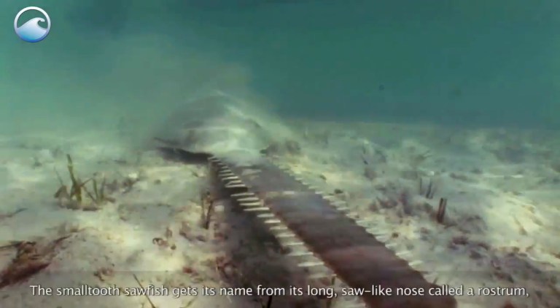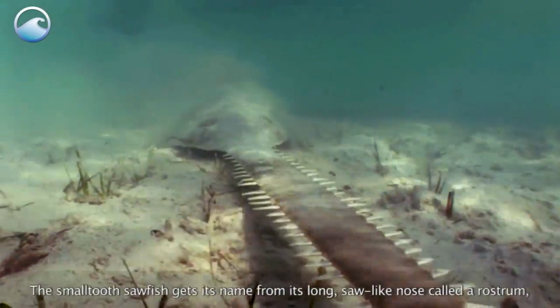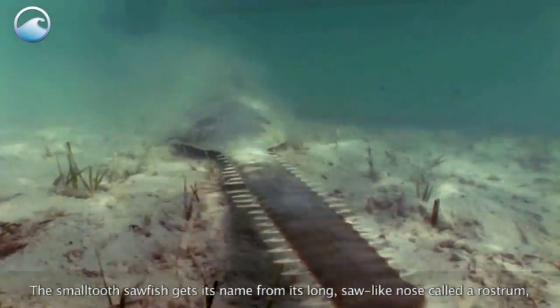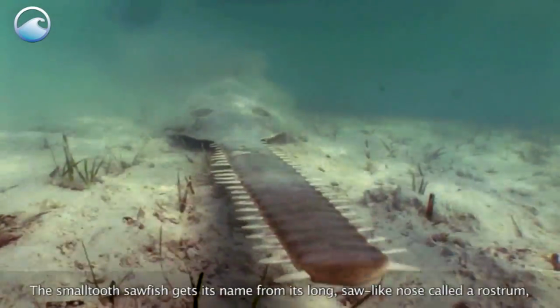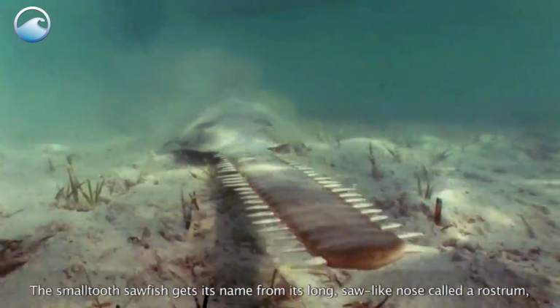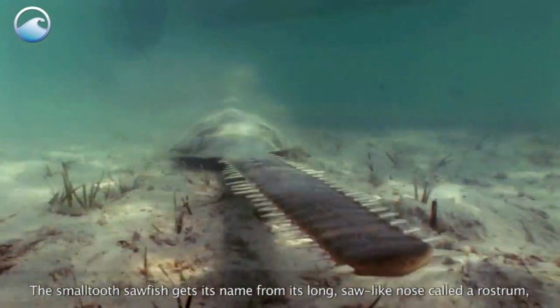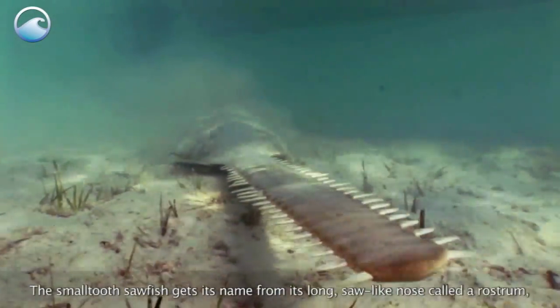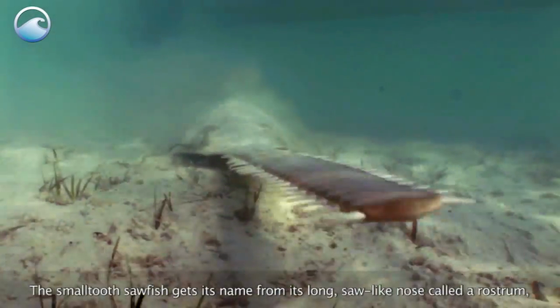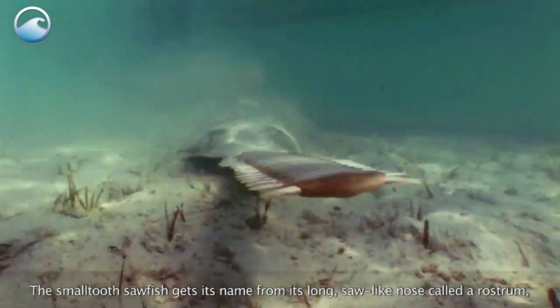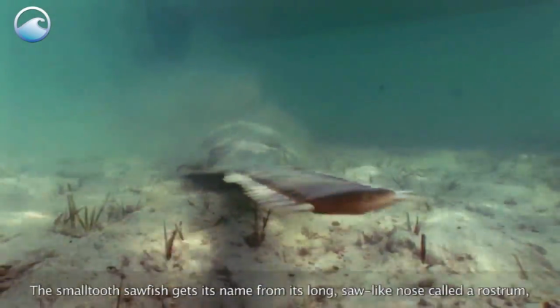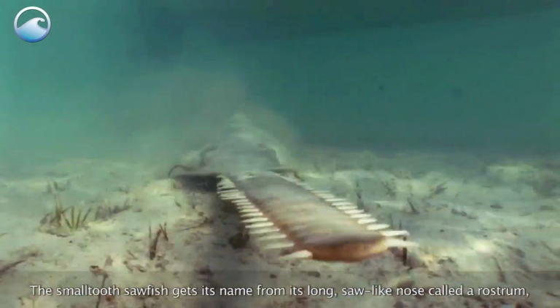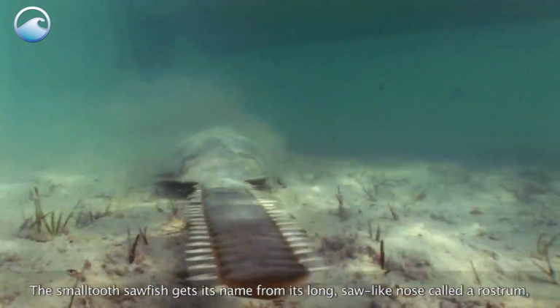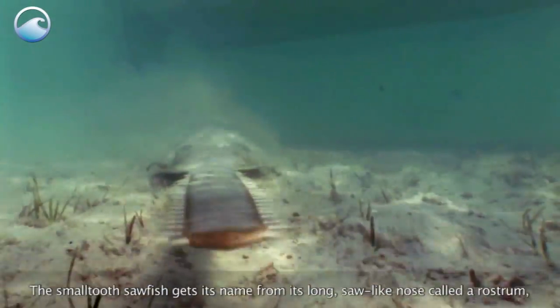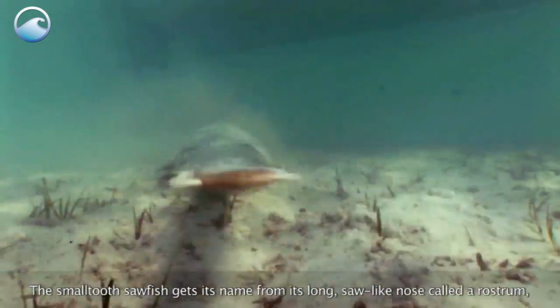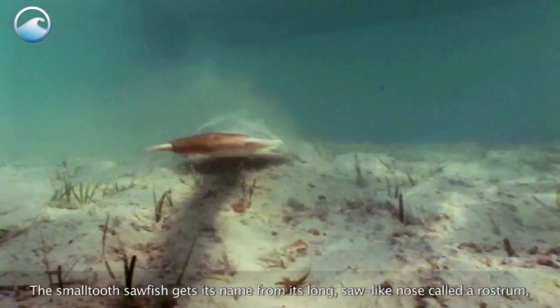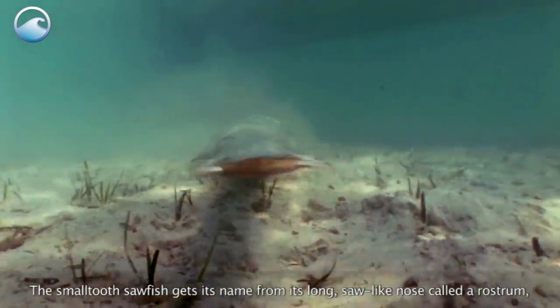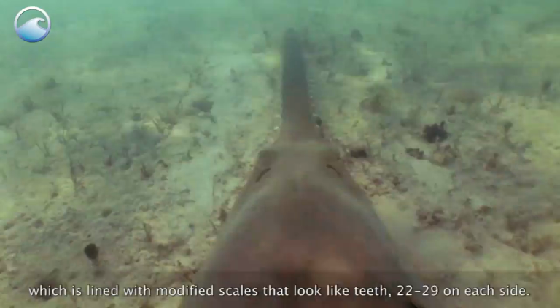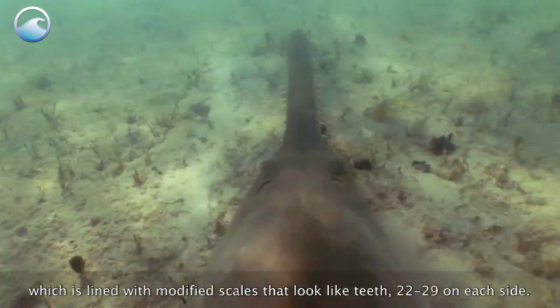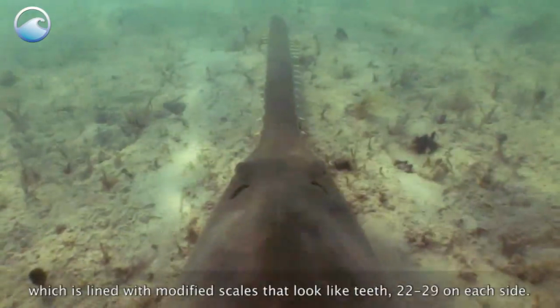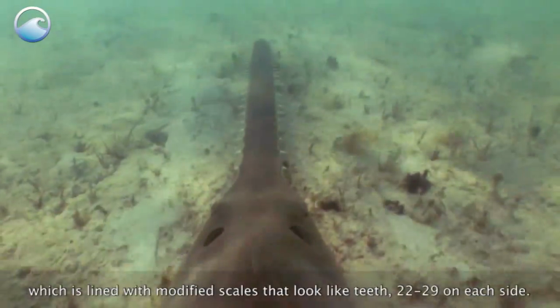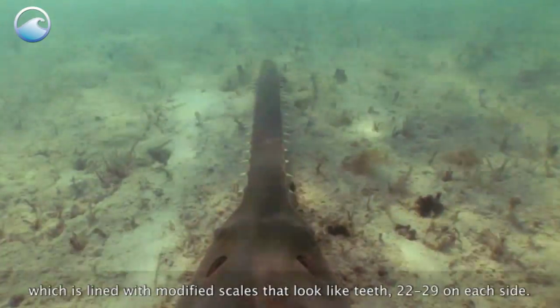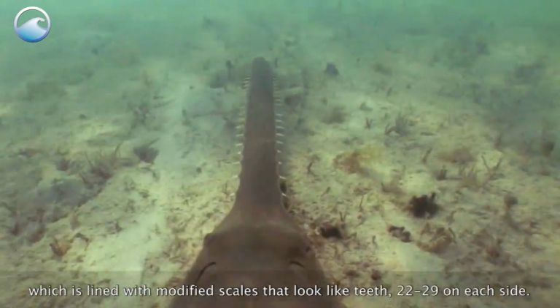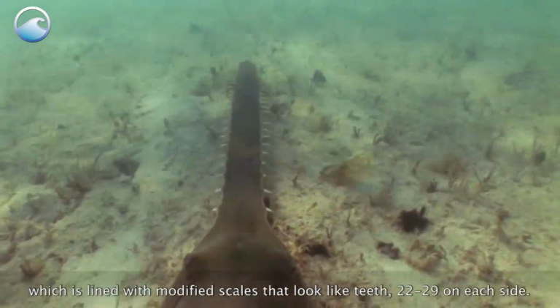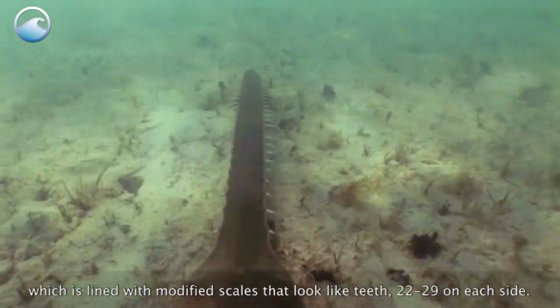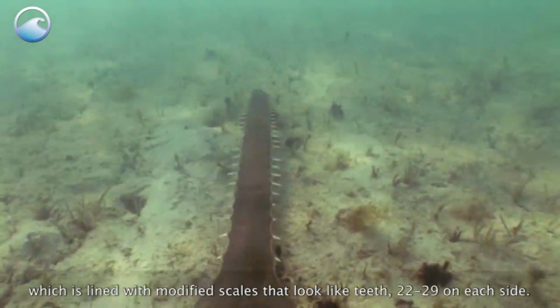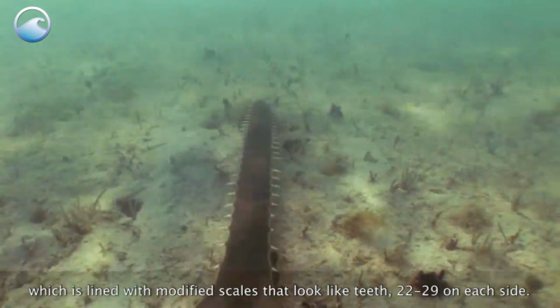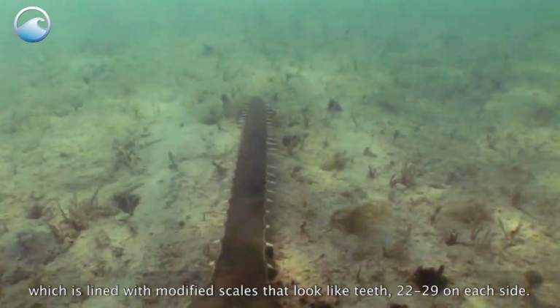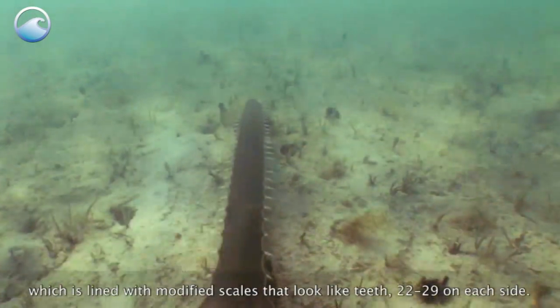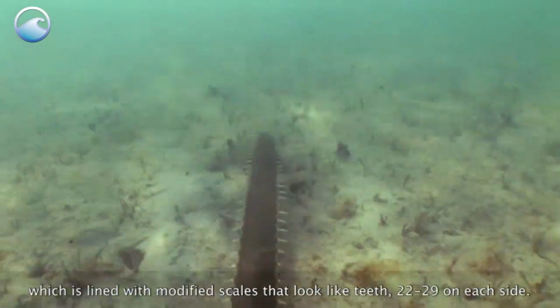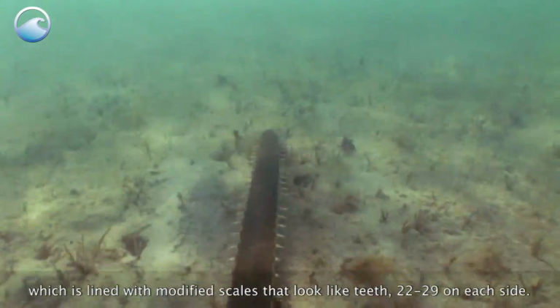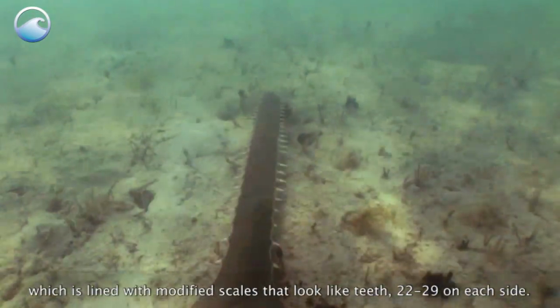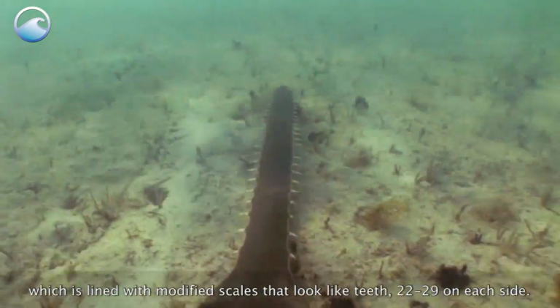The small-toothed sawfish gets its name from its long, saw-like nose called a rostrum, which is lined with modified scales that look like teeth — 22 to 29 at each side.